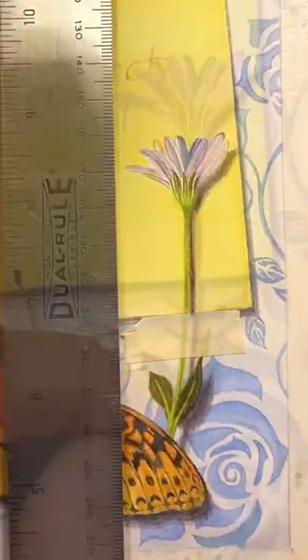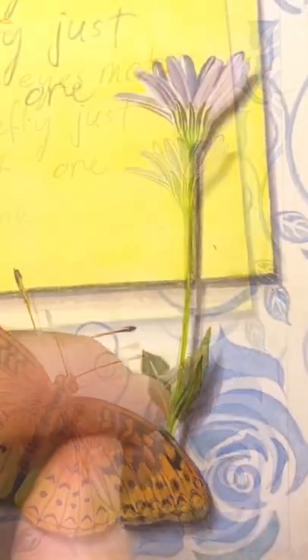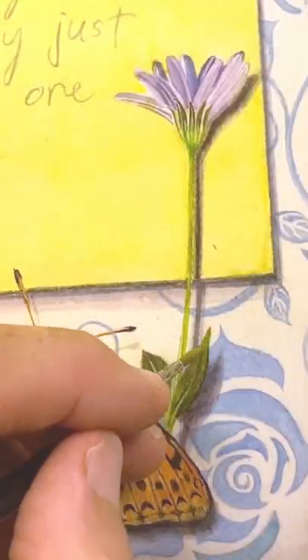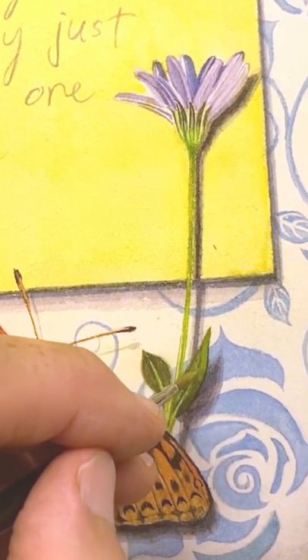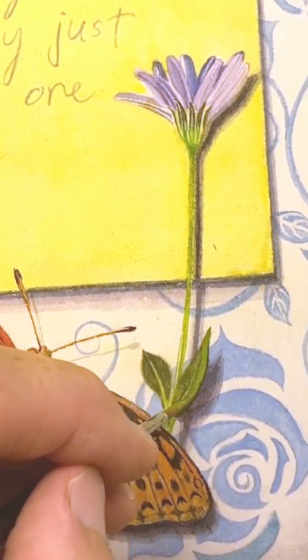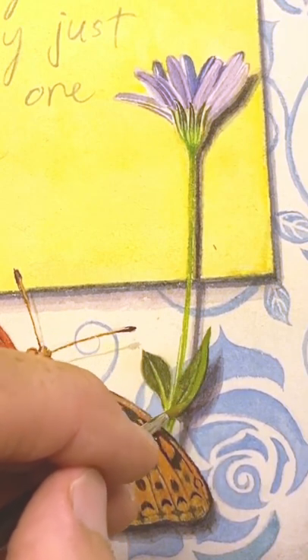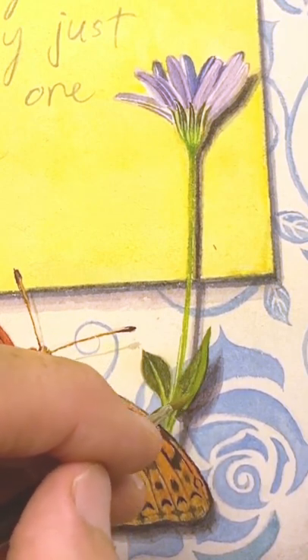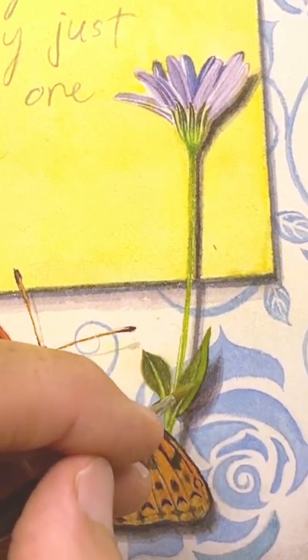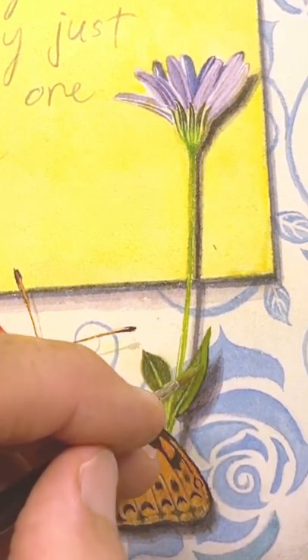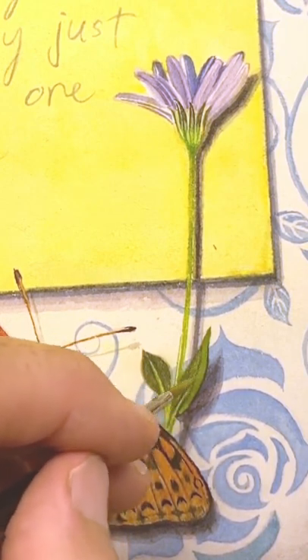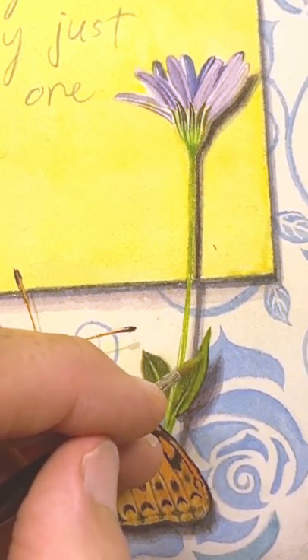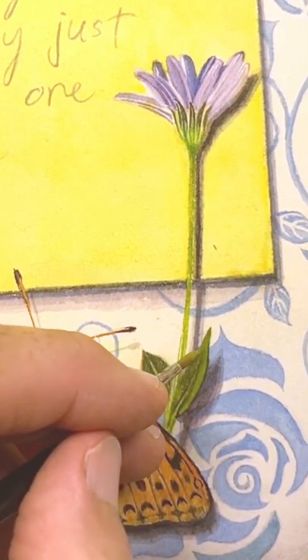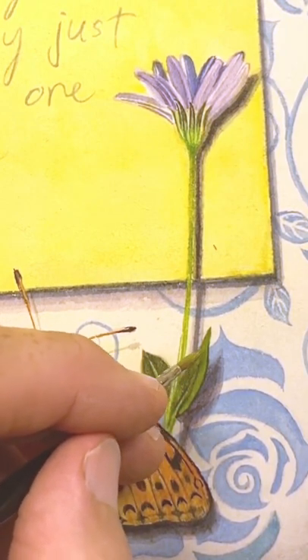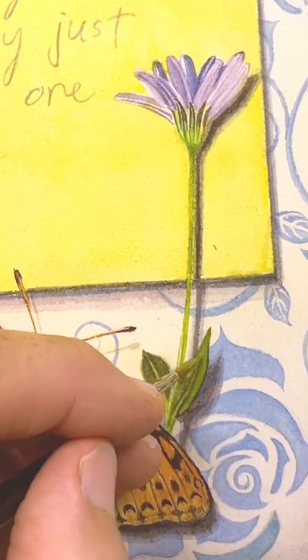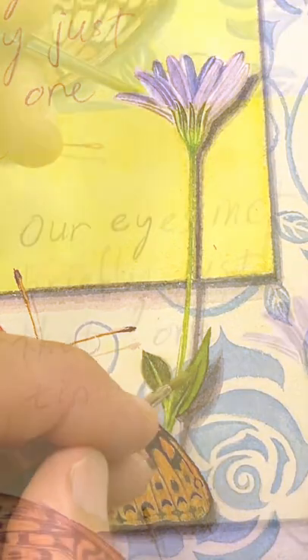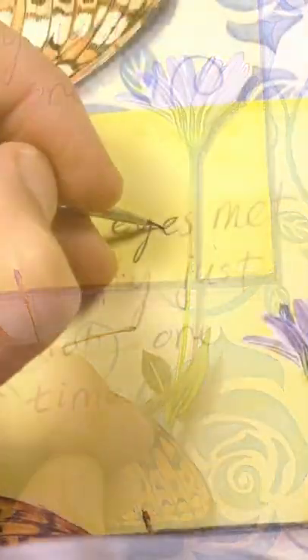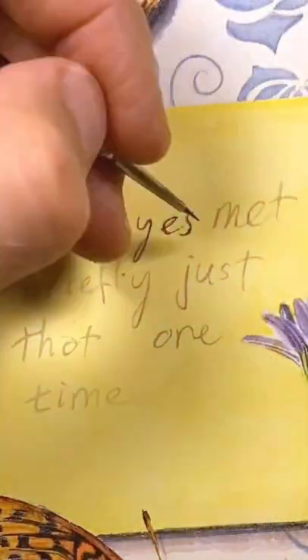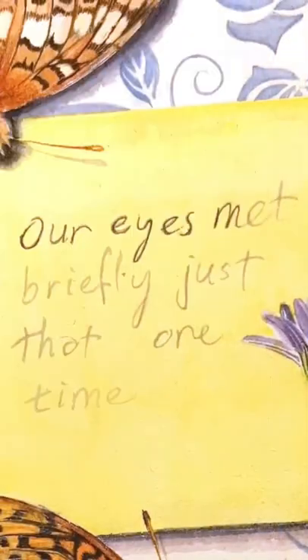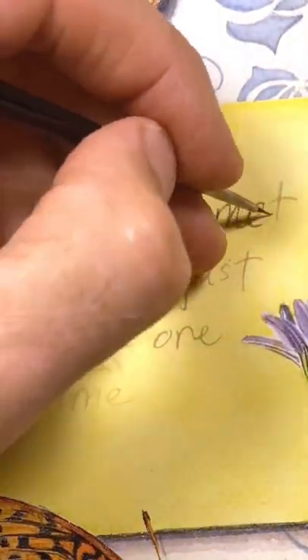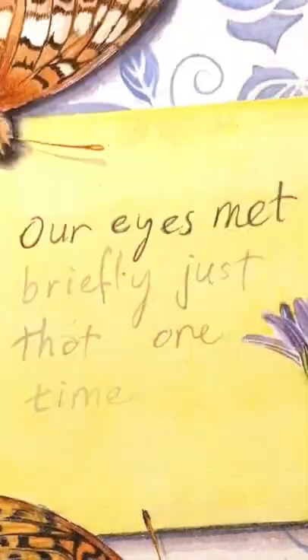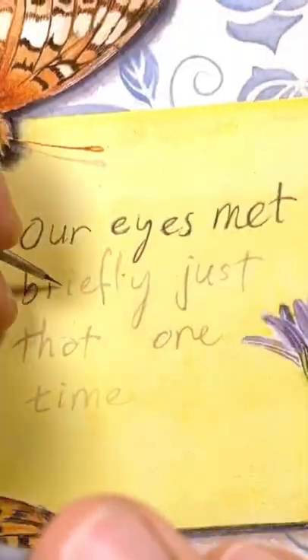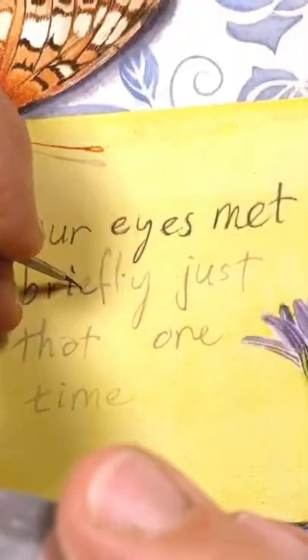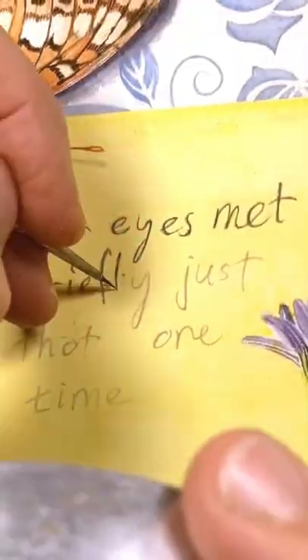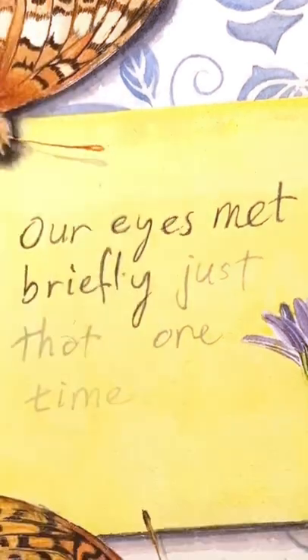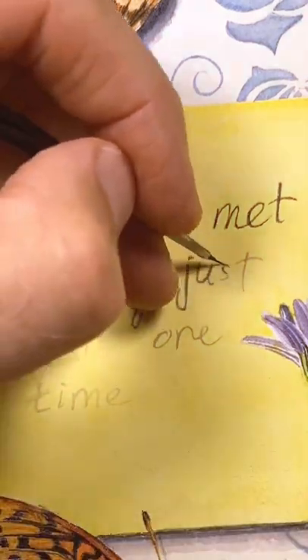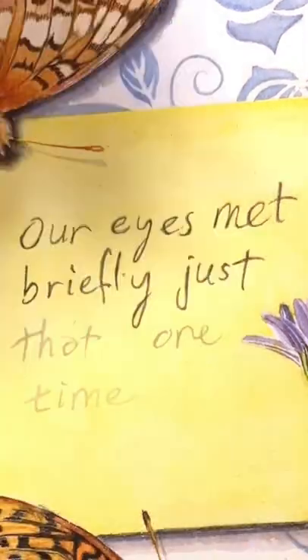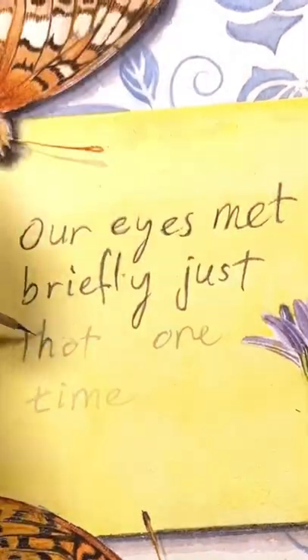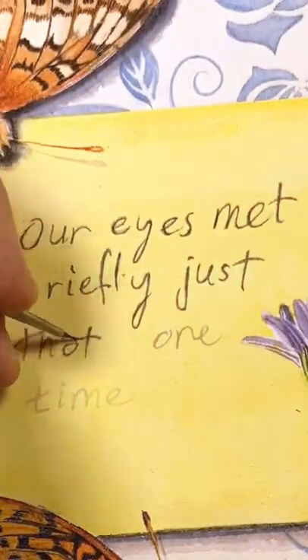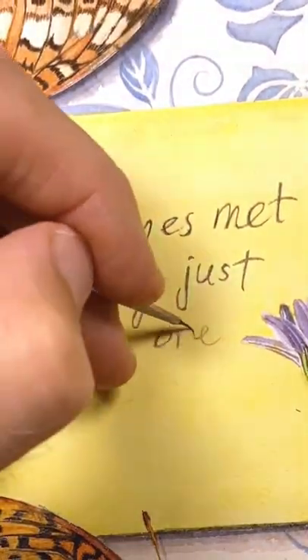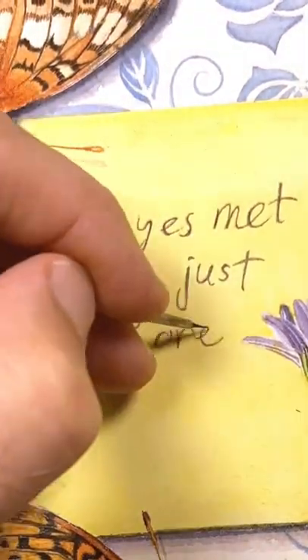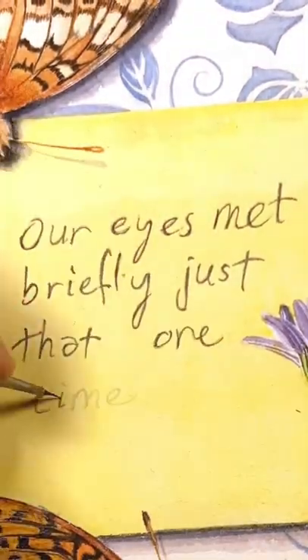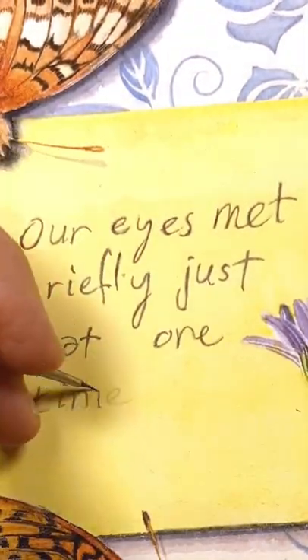I lifted off some of the dark paint from these leaves and then went over them with a mix of phthalo green and windsor yellow. I darkened the text with a size double zero brush that has lost half its hairs, so it's more like a quadruple zero — if that's a thing.